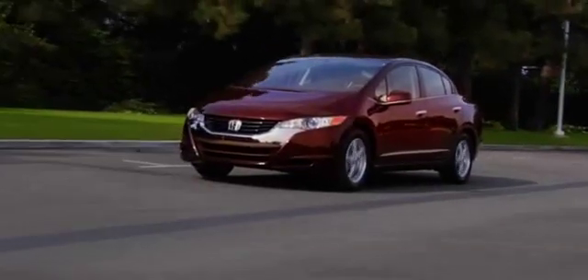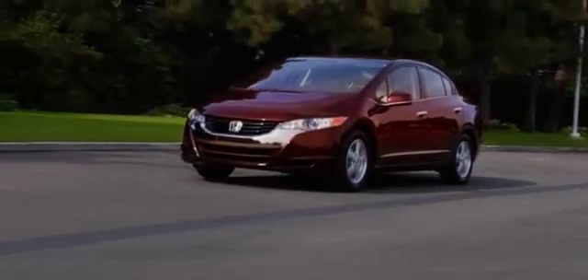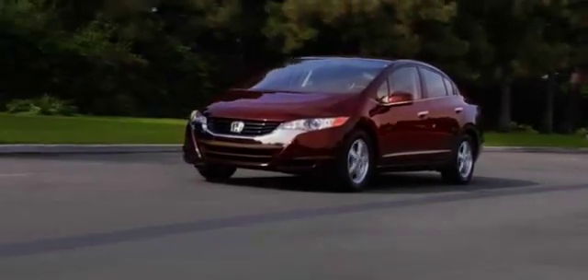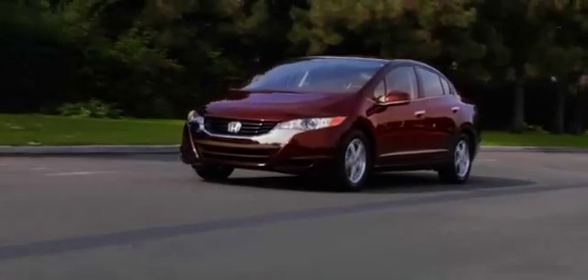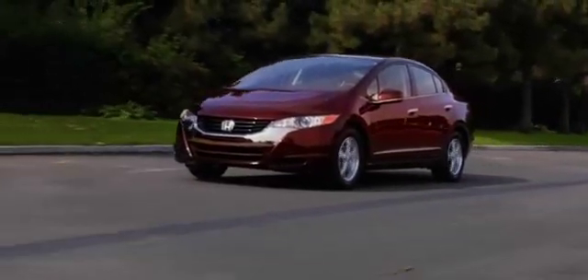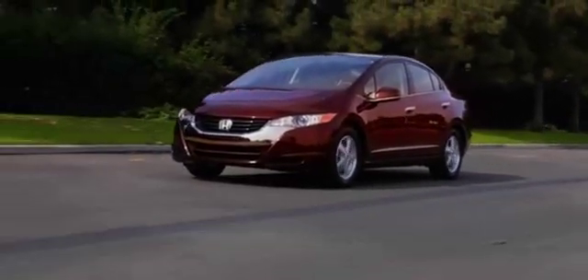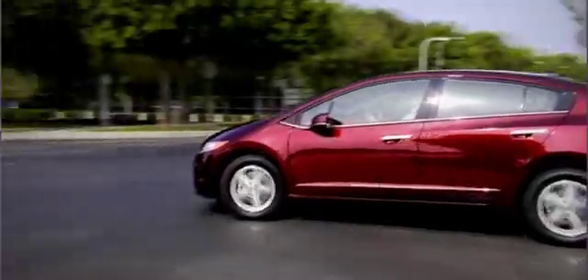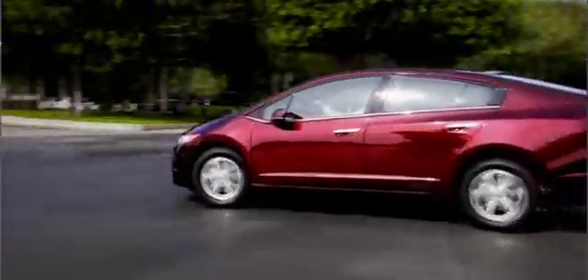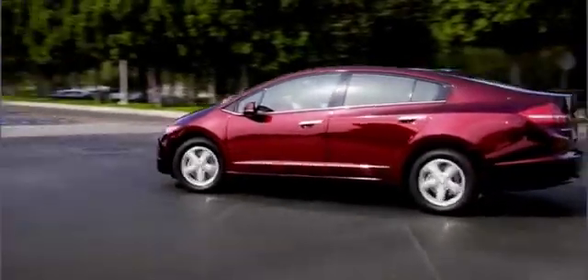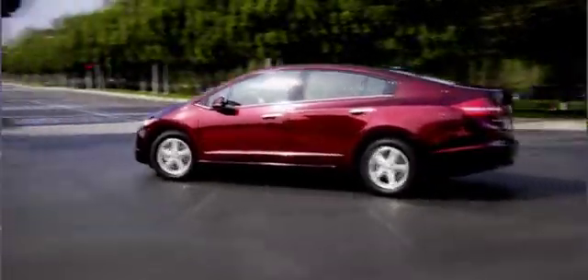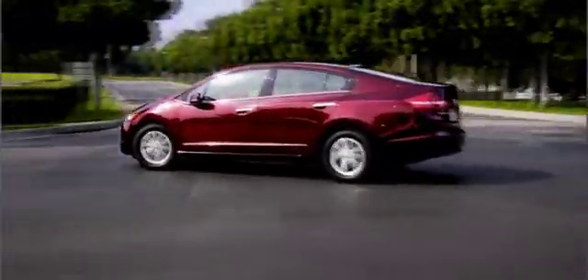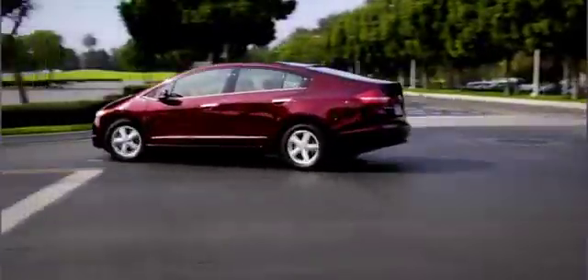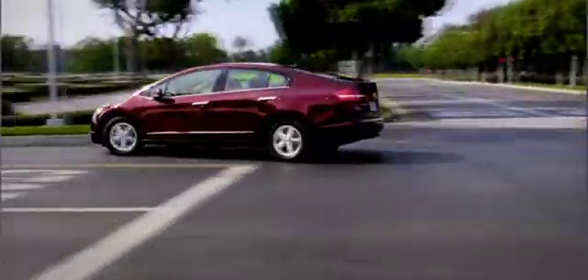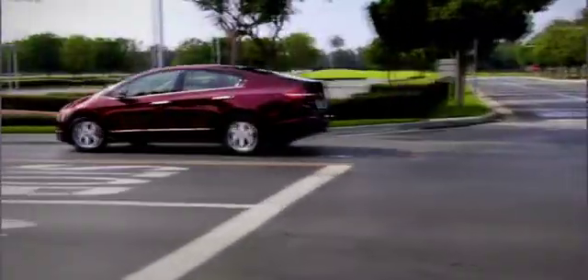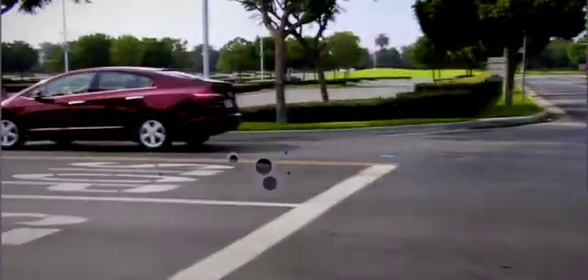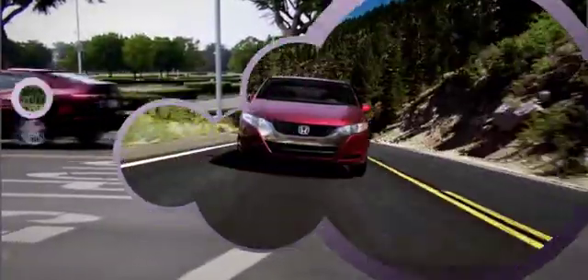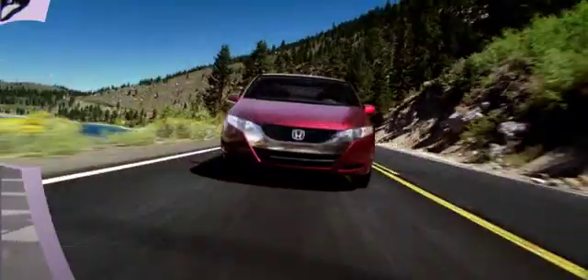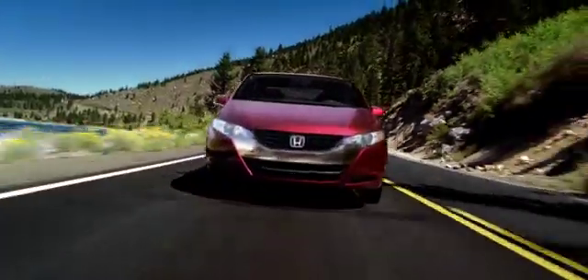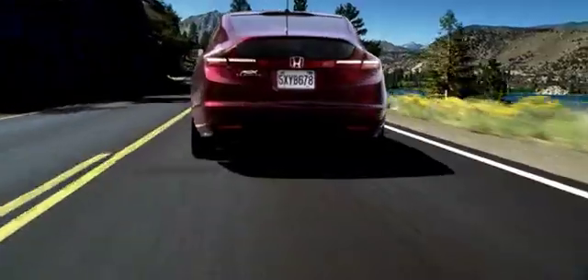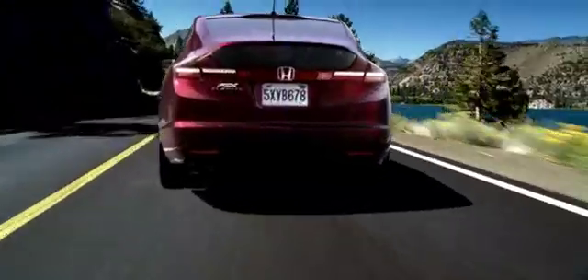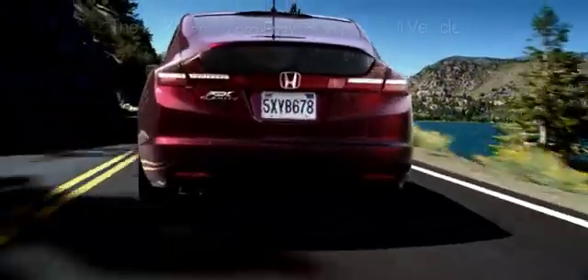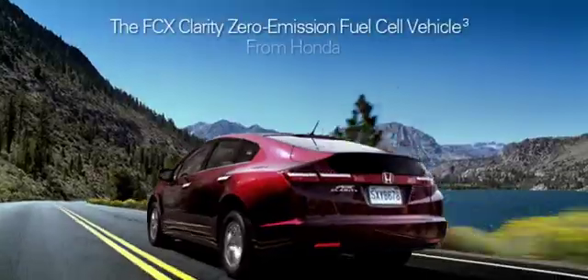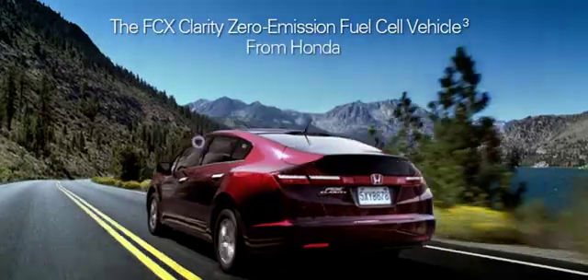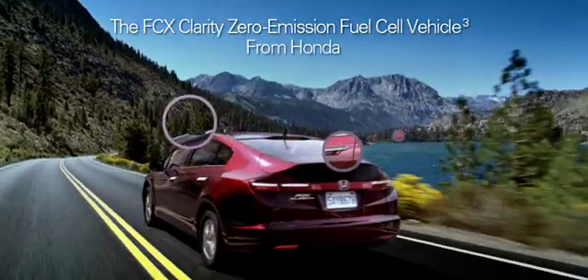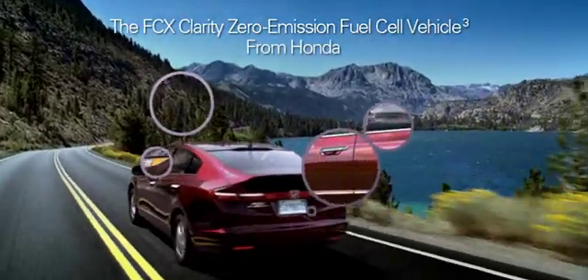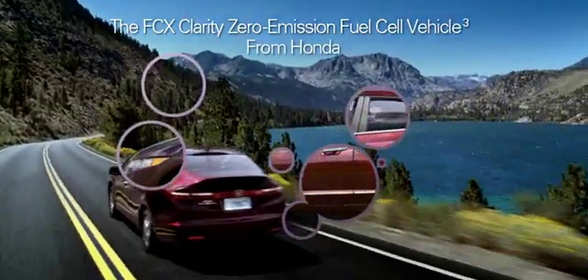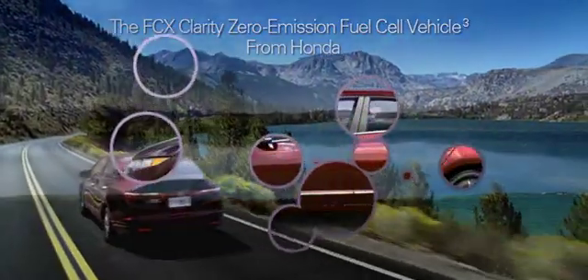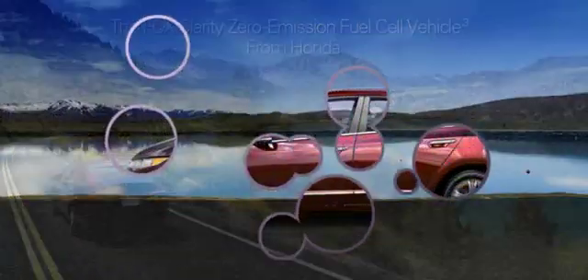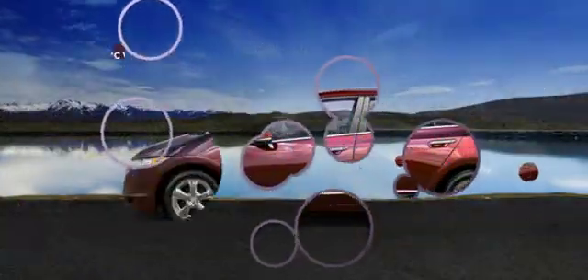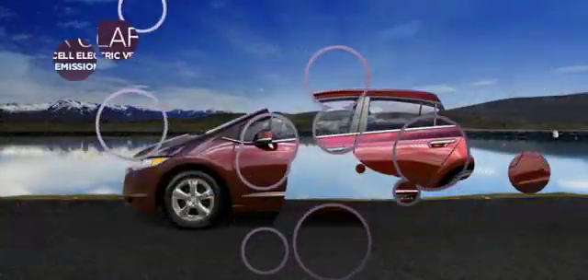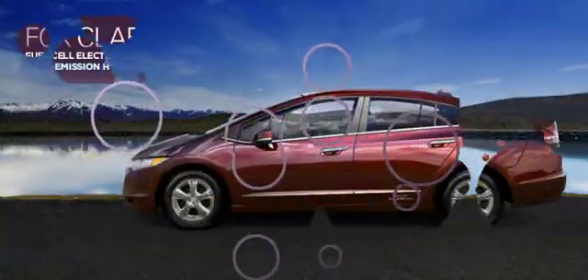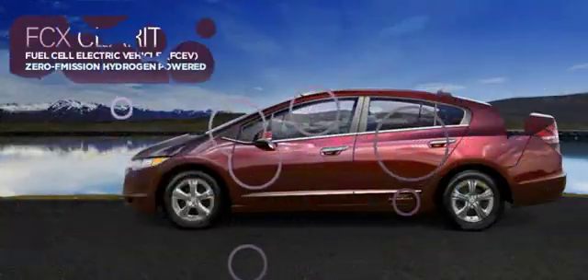The FCX Clarity is proof of Honda's passionate commitment to alternative fuel vehicles. The zero-emission sedan of the future is already on the road with real customers, making it a reality today.